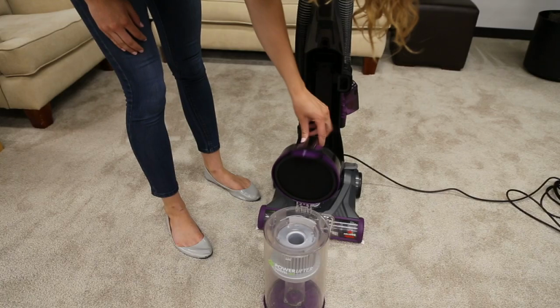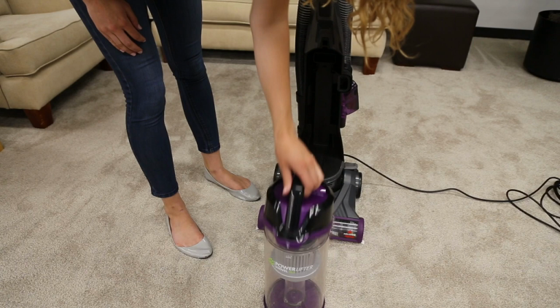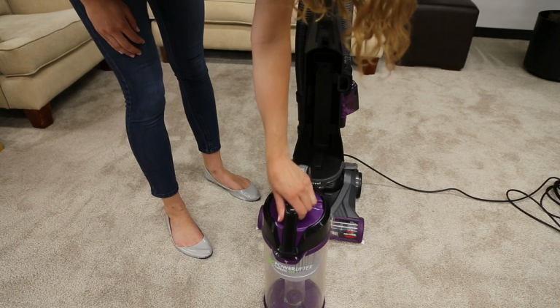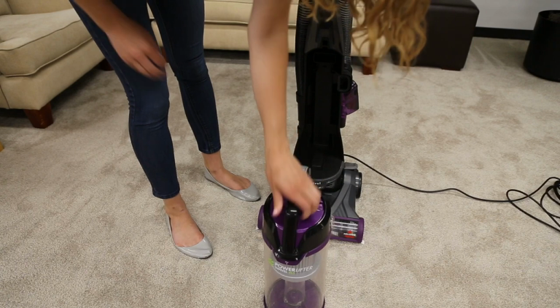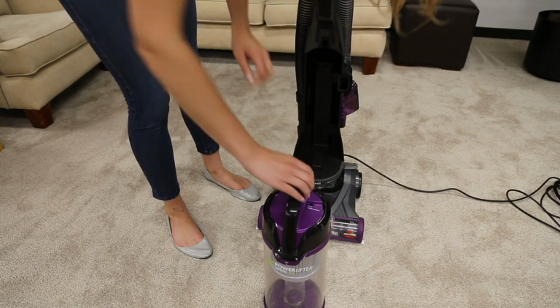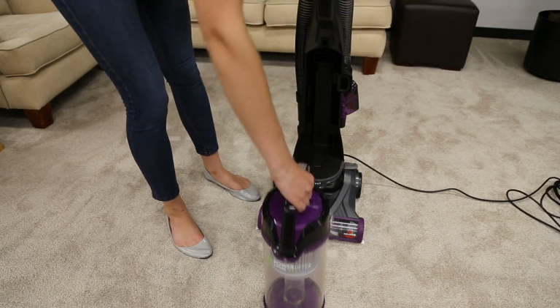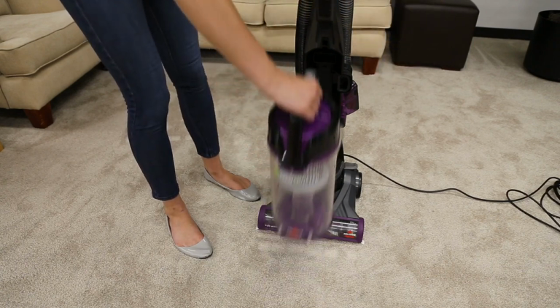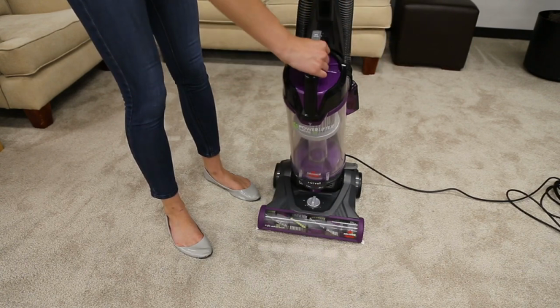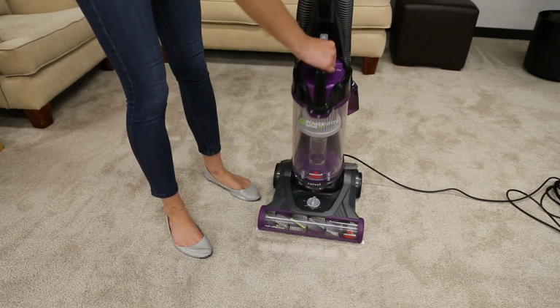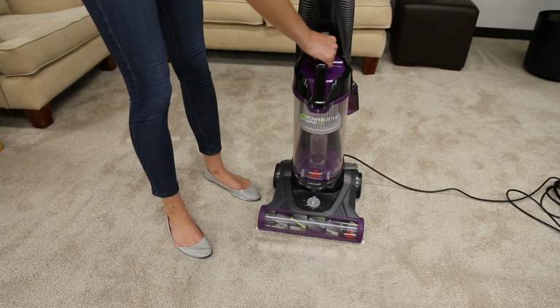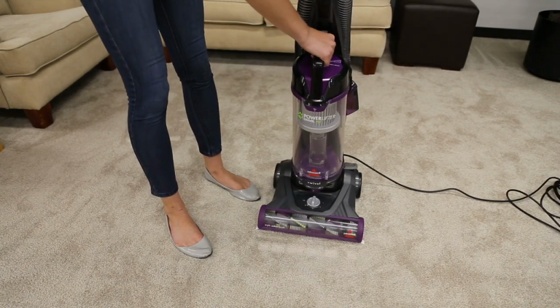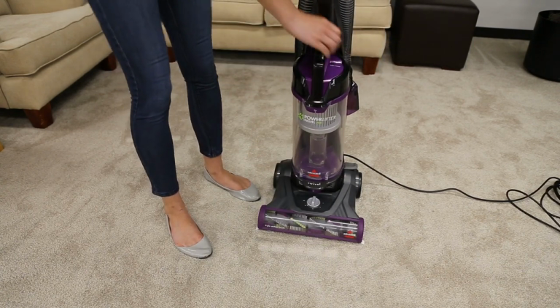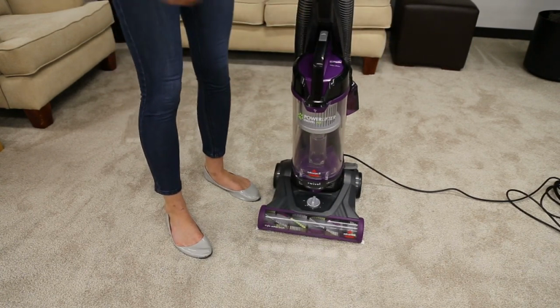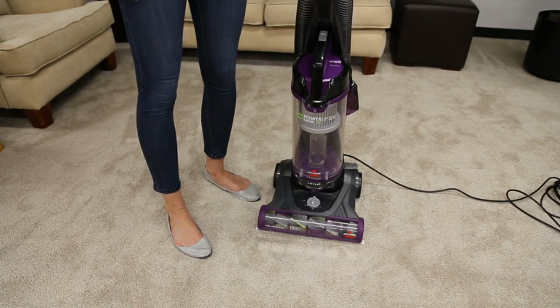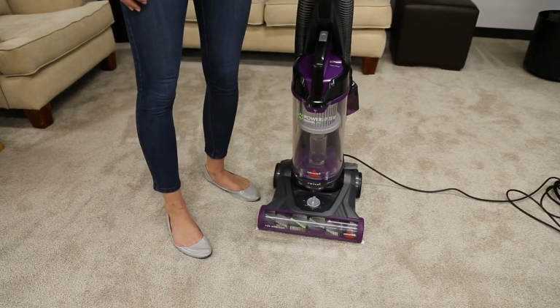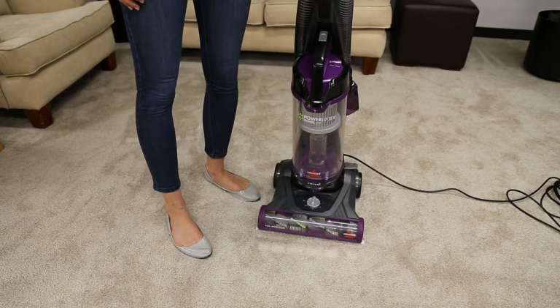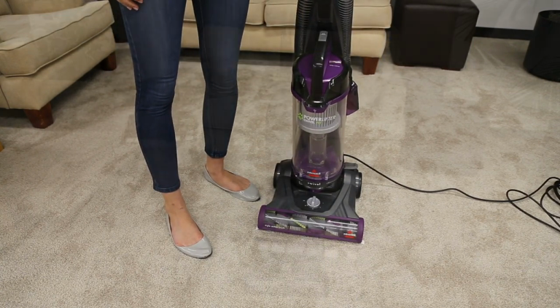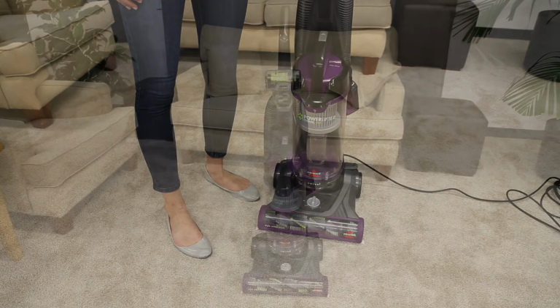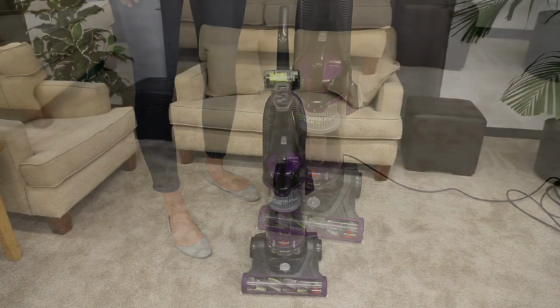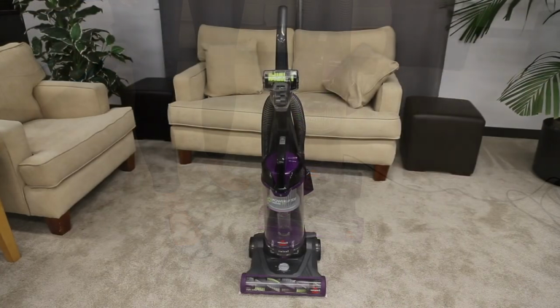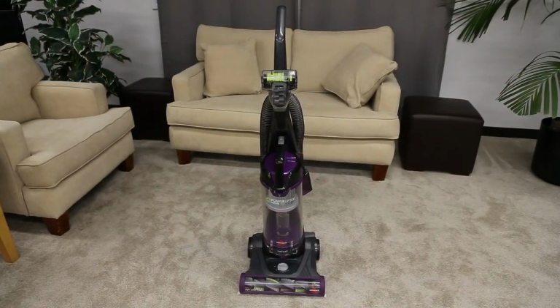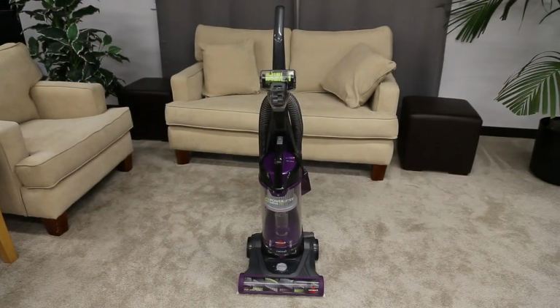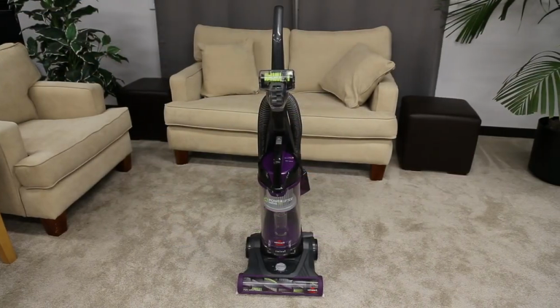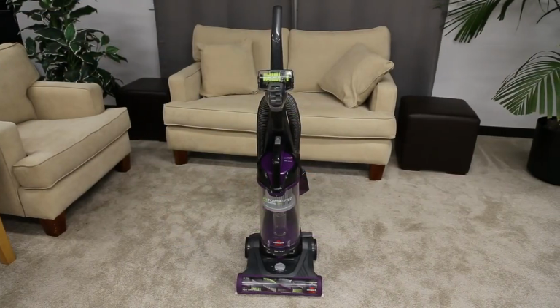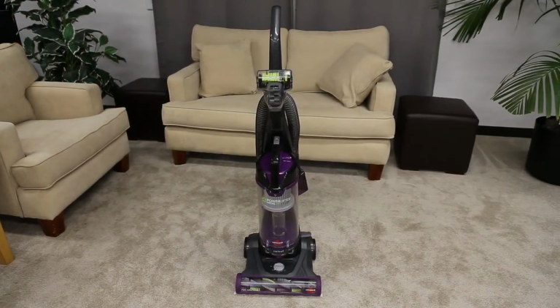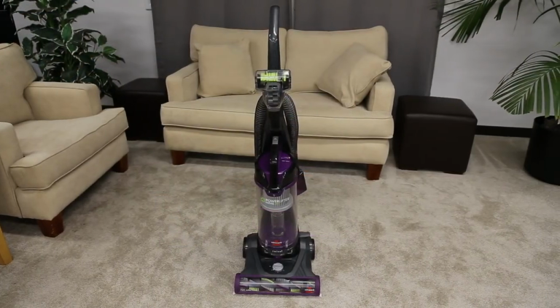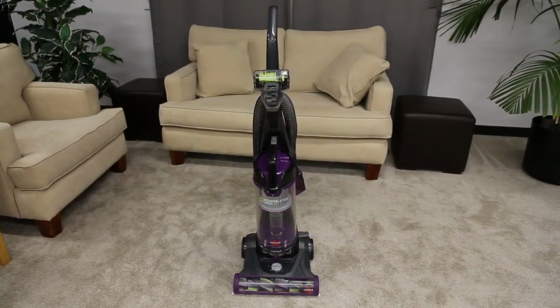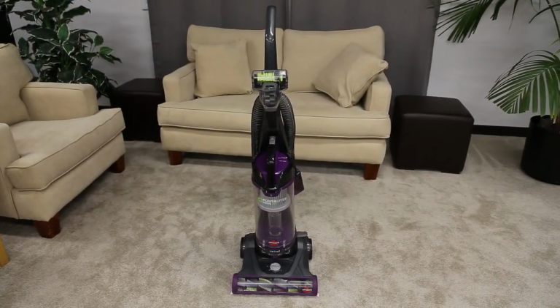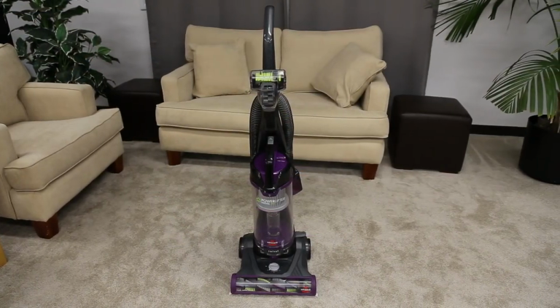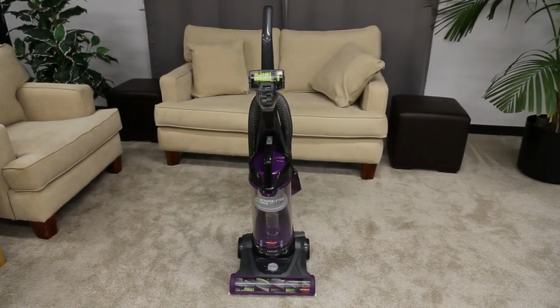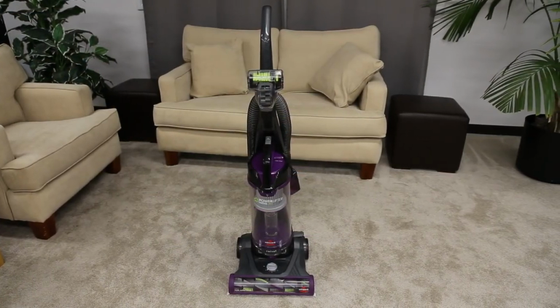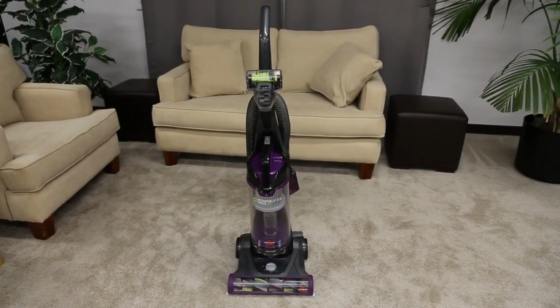Close the lid and return the tank back to the vacuum. Press firmly until you hear a click. That's it! You're now ready to start using your Powerlifter Swivel Pet Vacuum again.